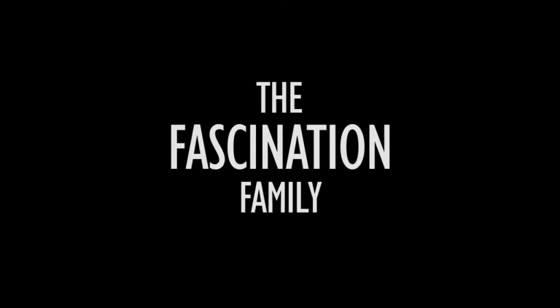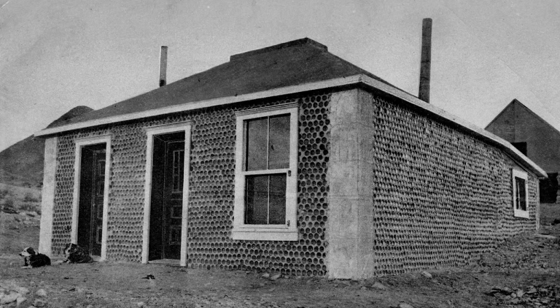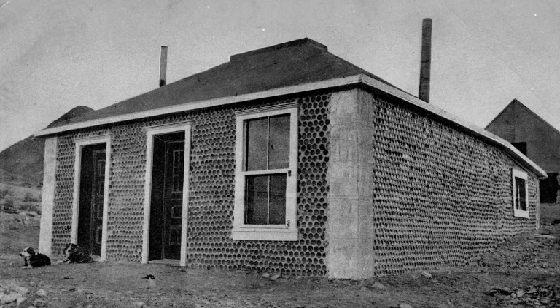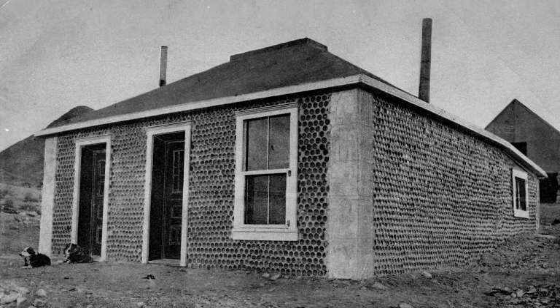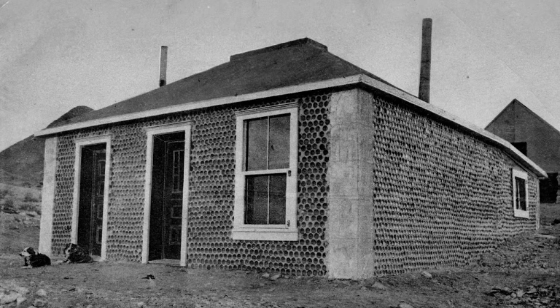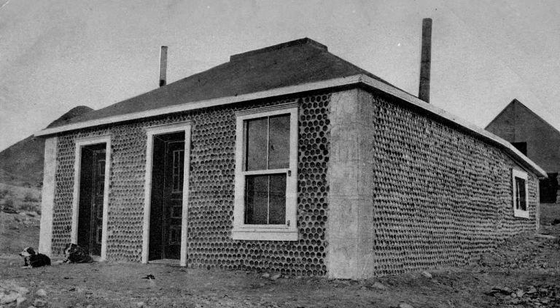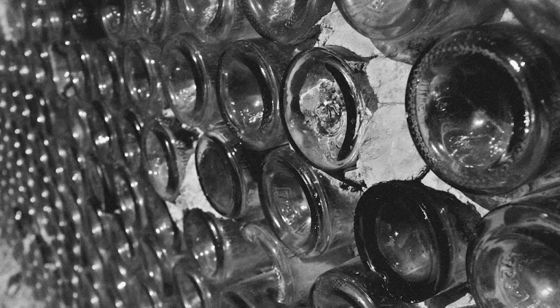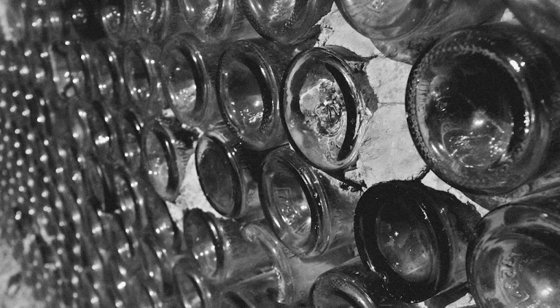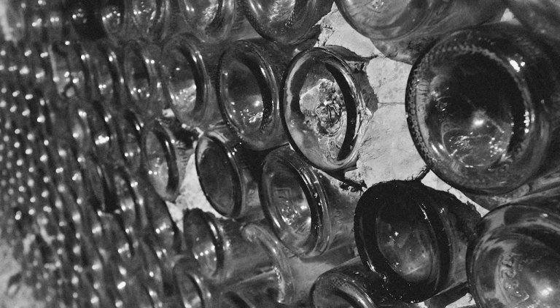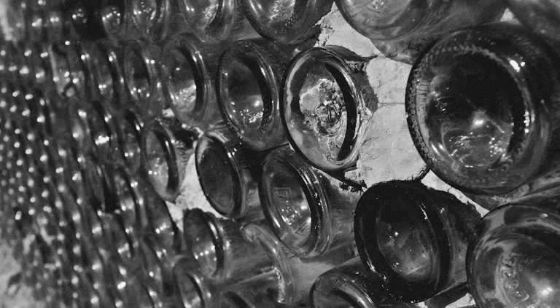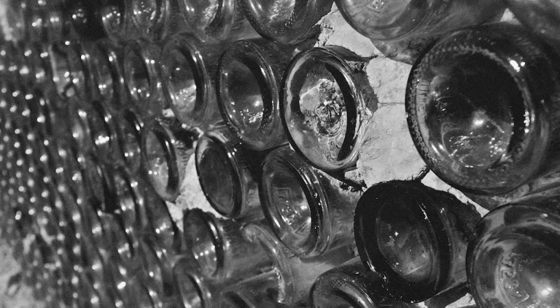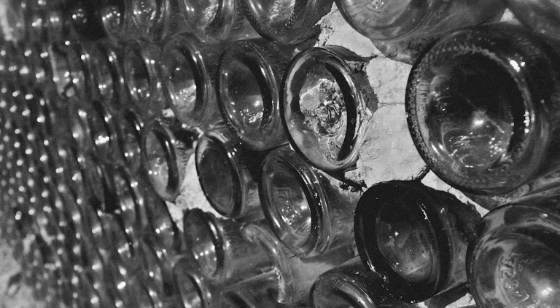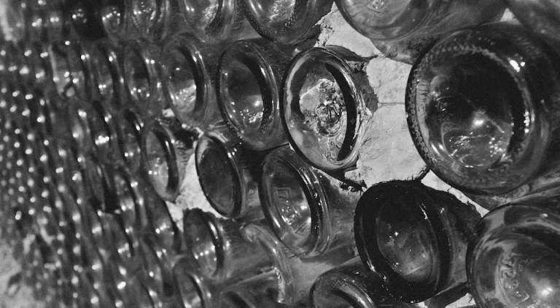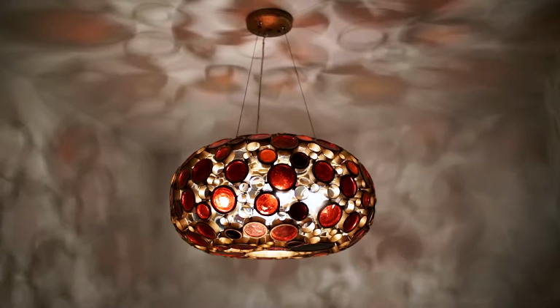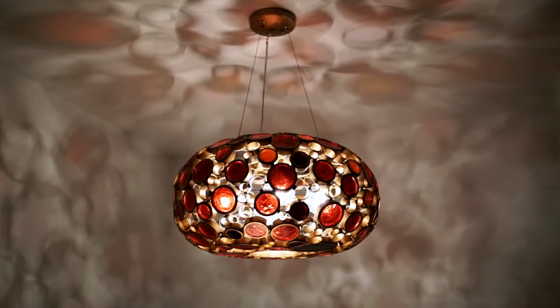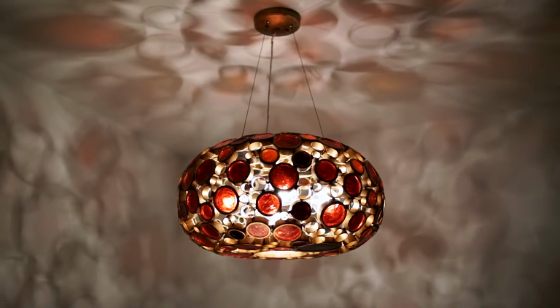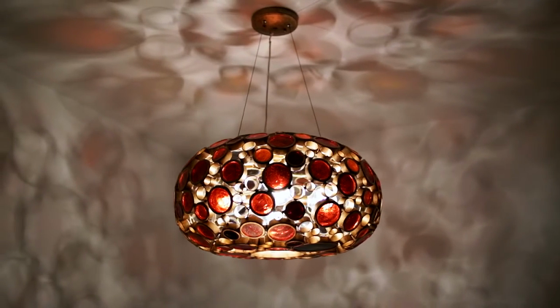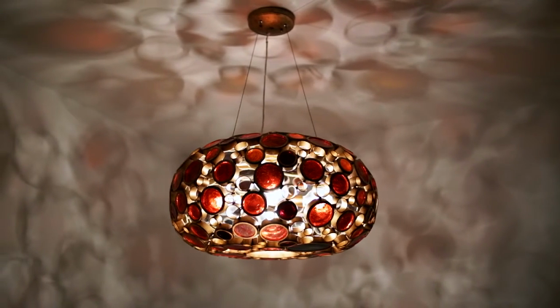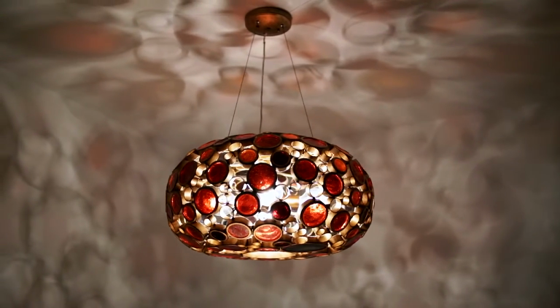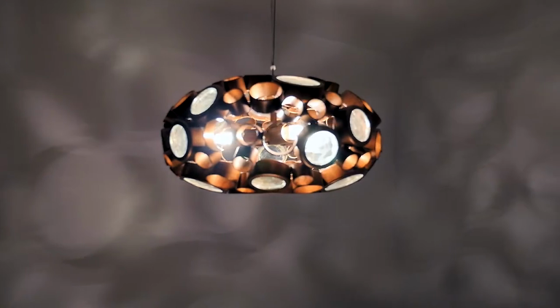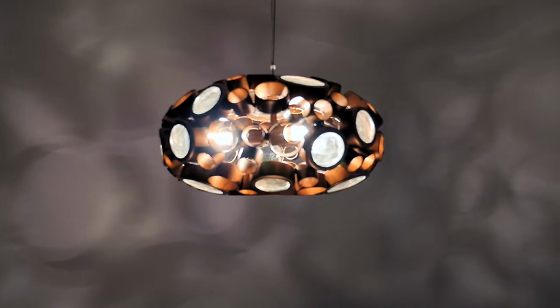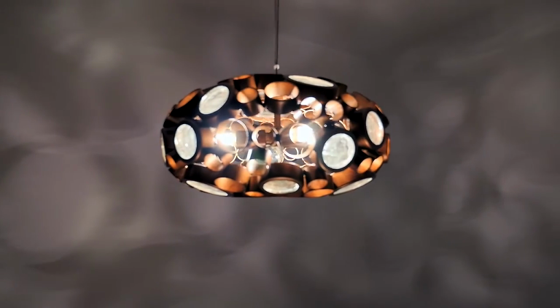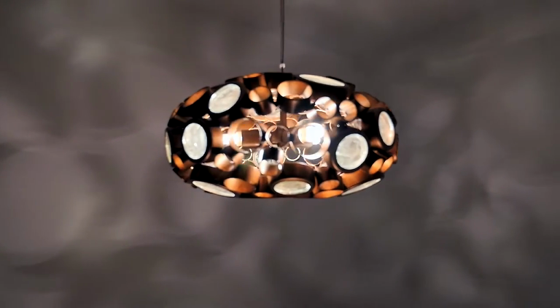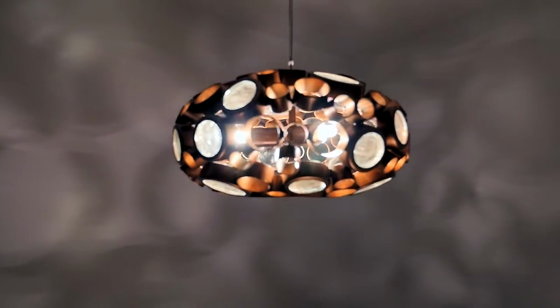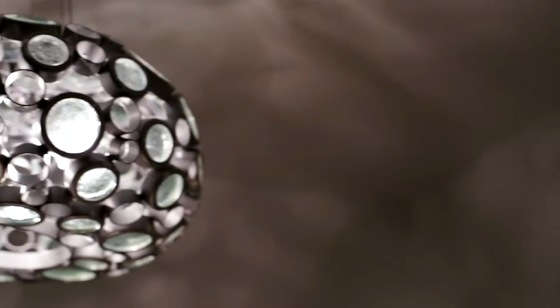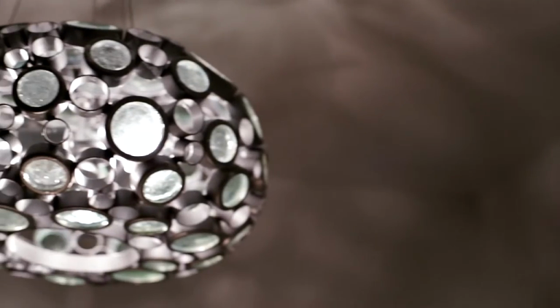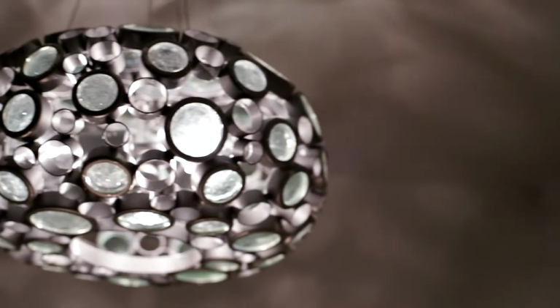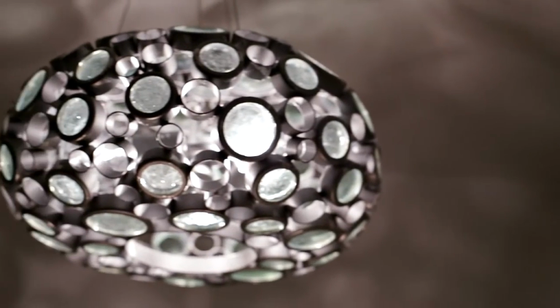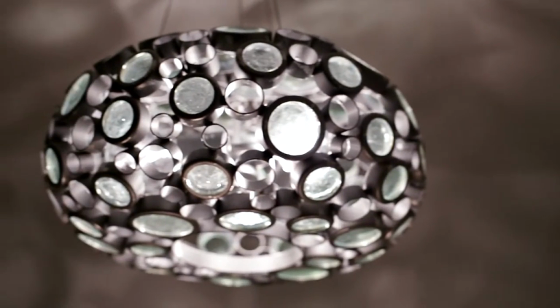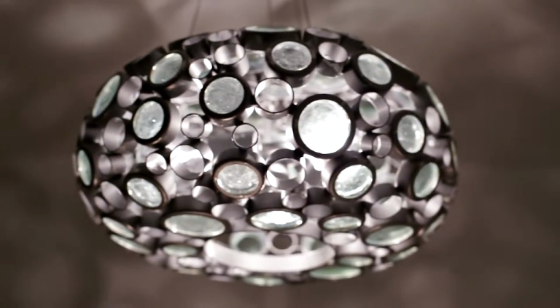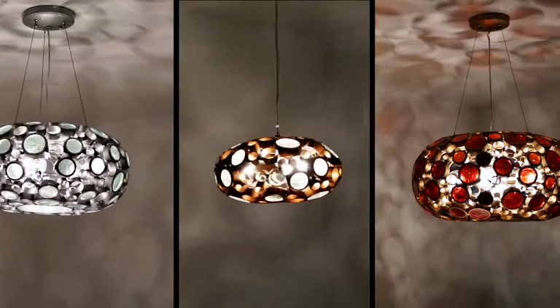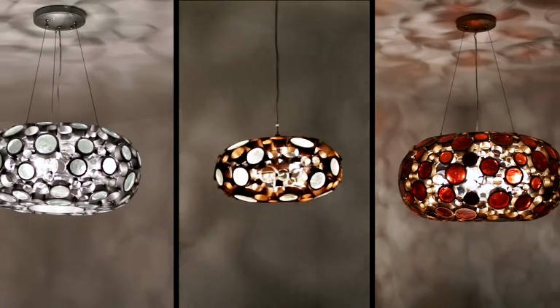Old miners' cabins were often constructed of walls made from empty wine and beer bottles. At sunset, the light streaming through the bottles would paint the walls with unique and colorful displays. This was our inspiration for Fascination.